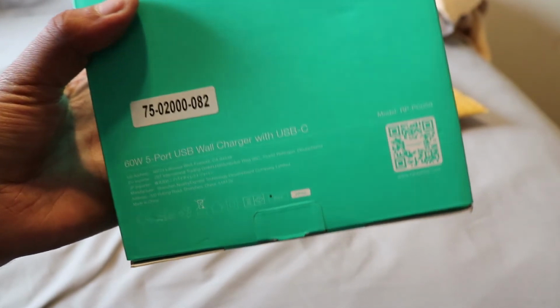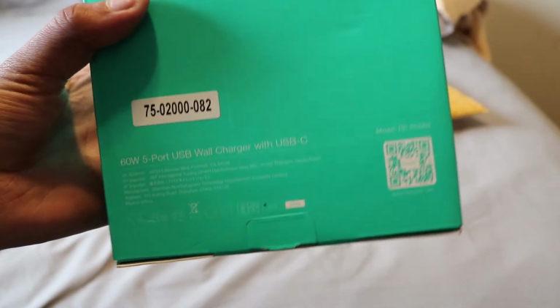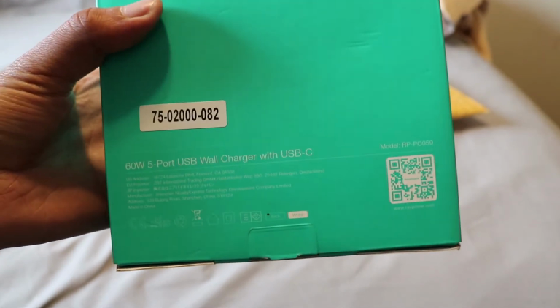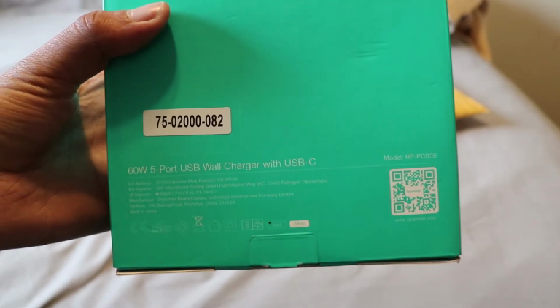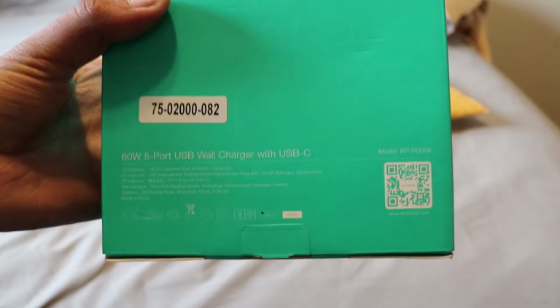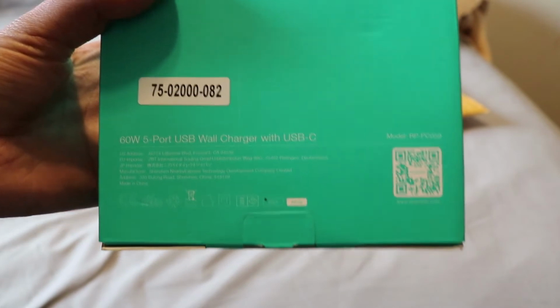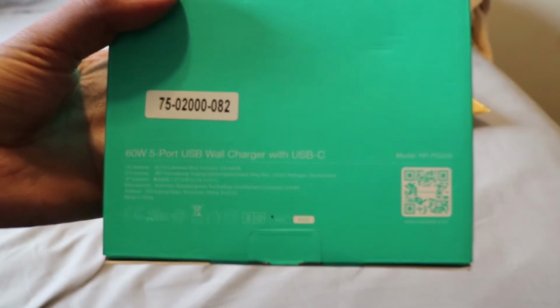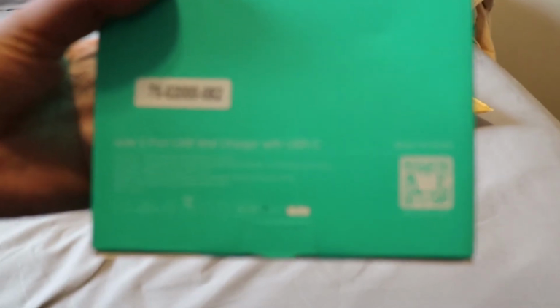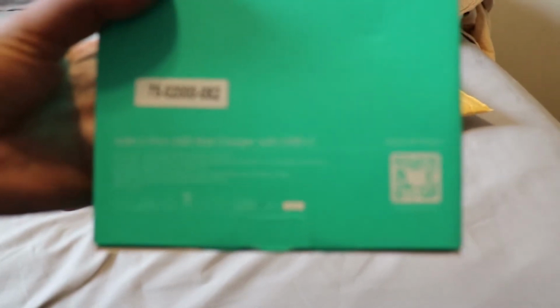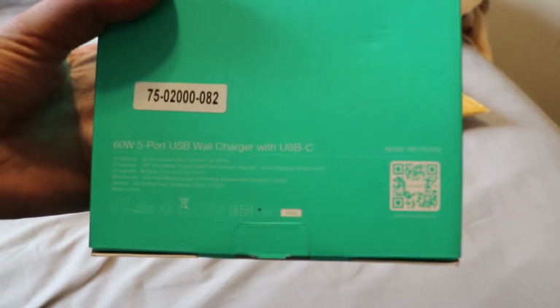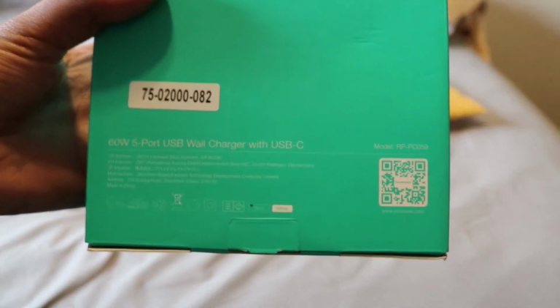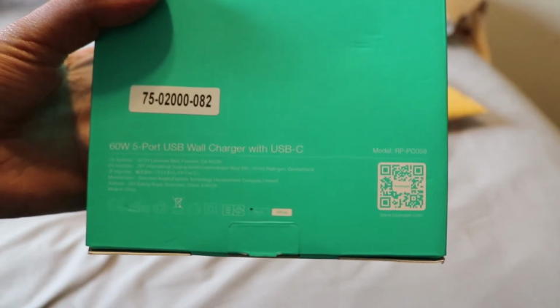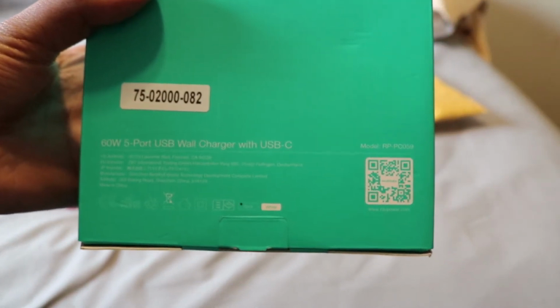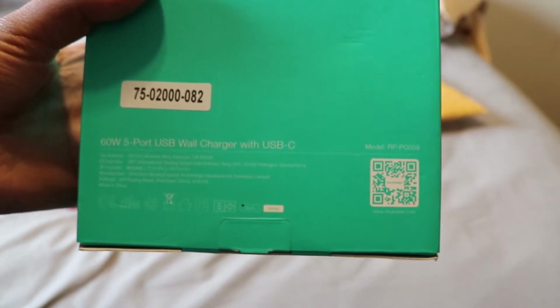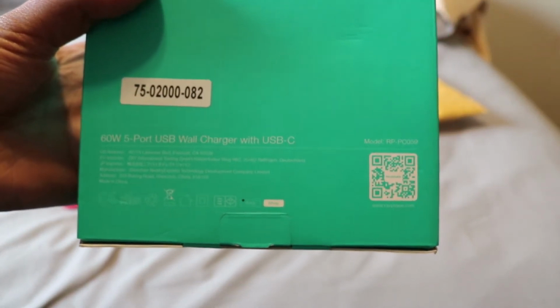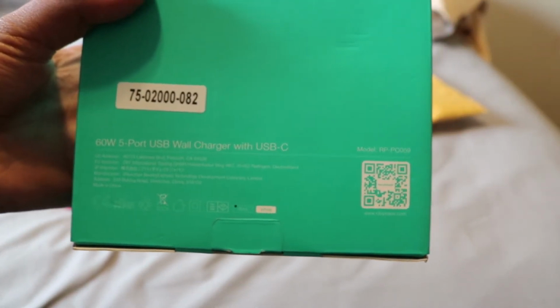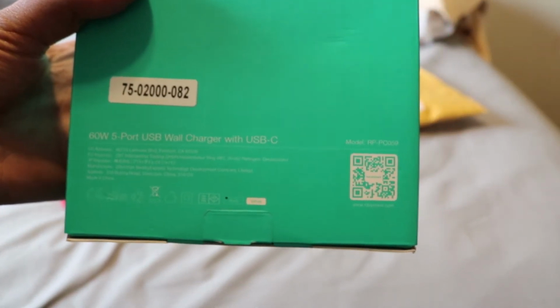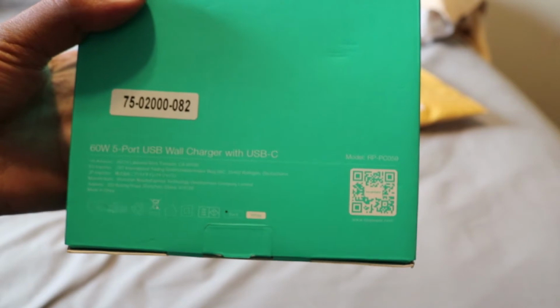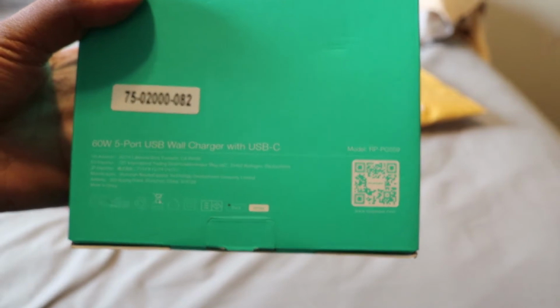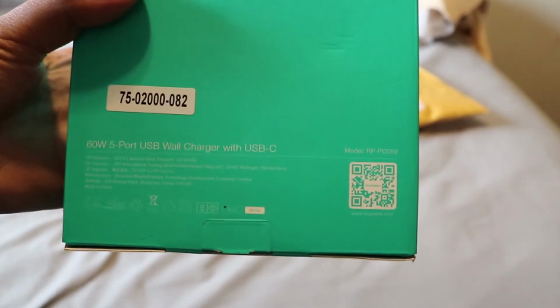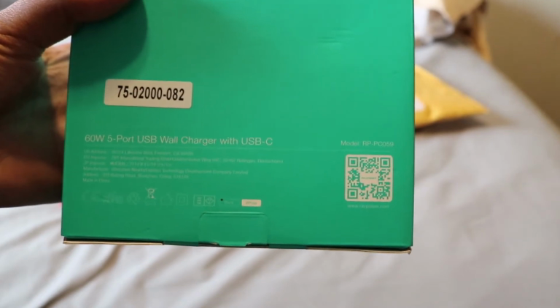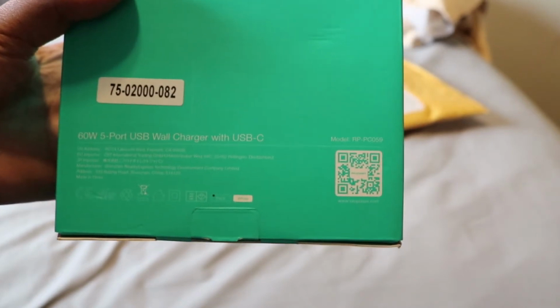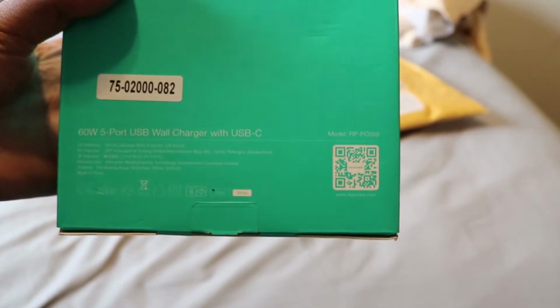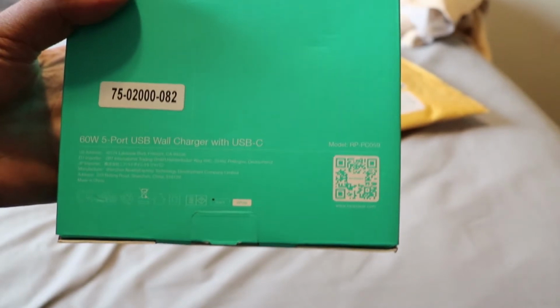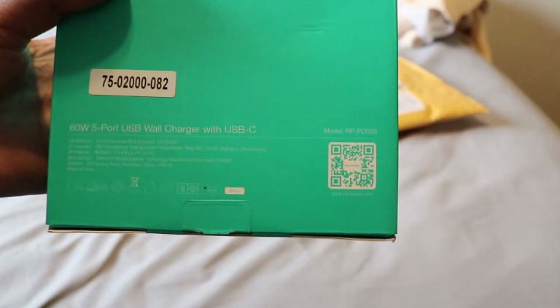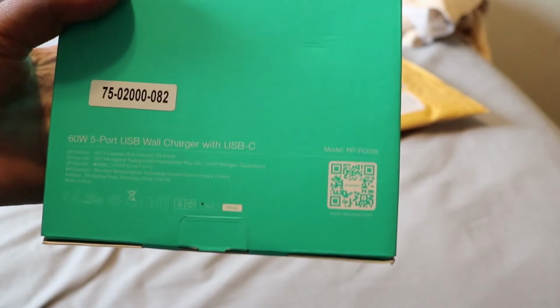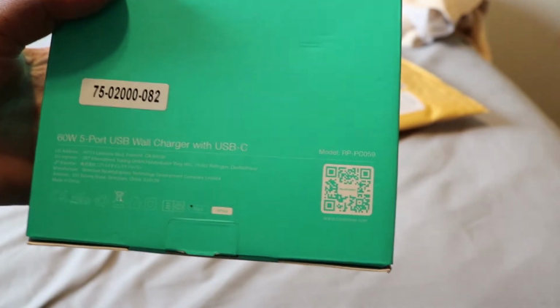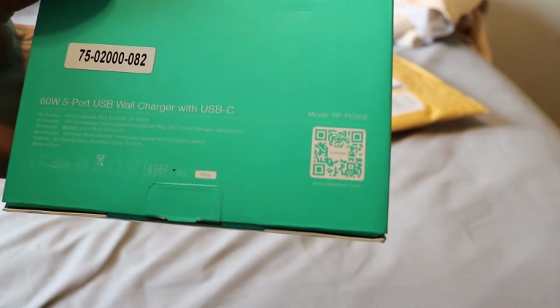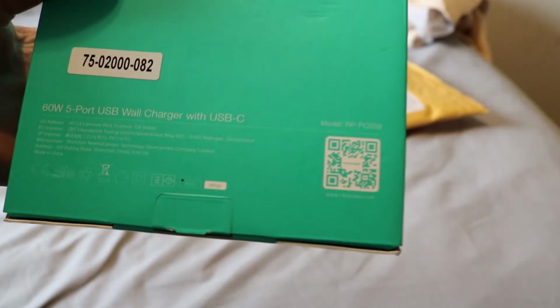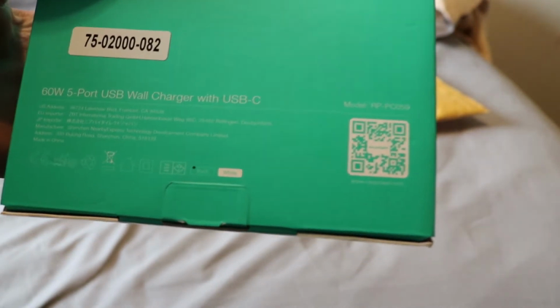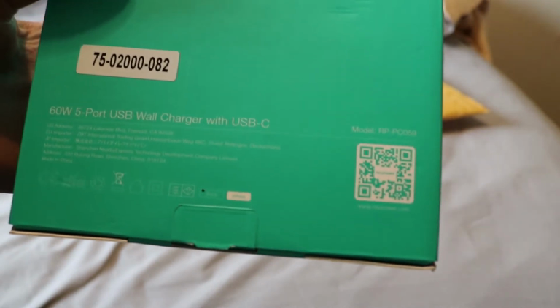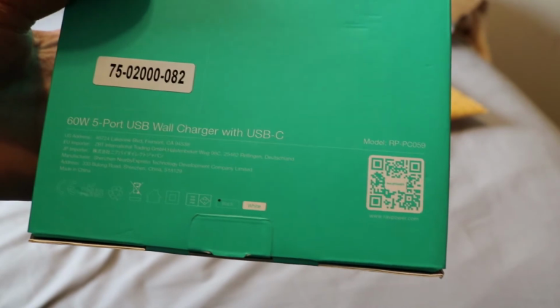Here's all the specs. It's 60W — that's a lot. It's a 5-port USB wall charger with USB Type-C. And there are all the specs on the bottom.